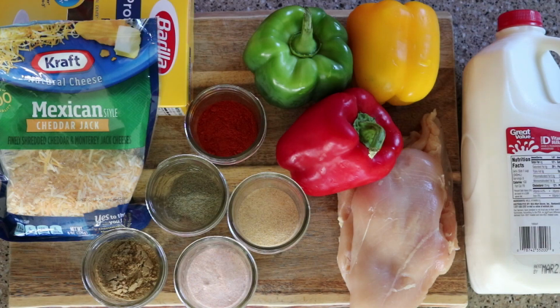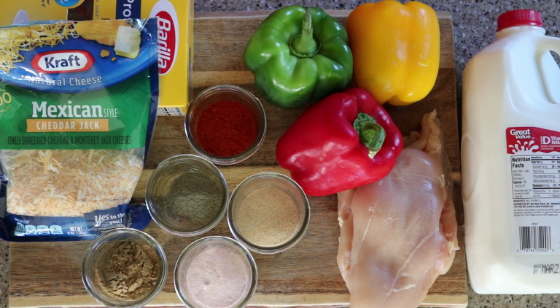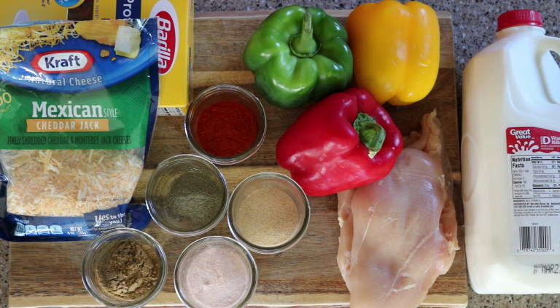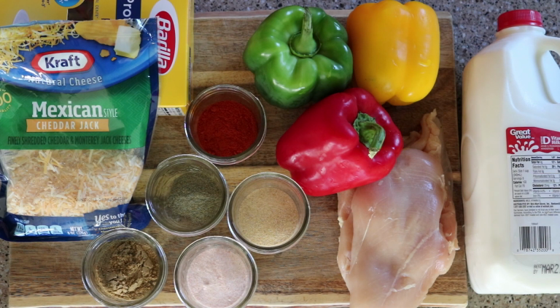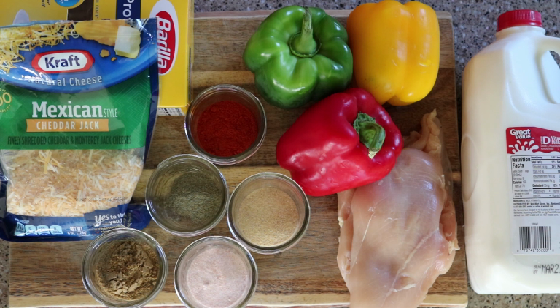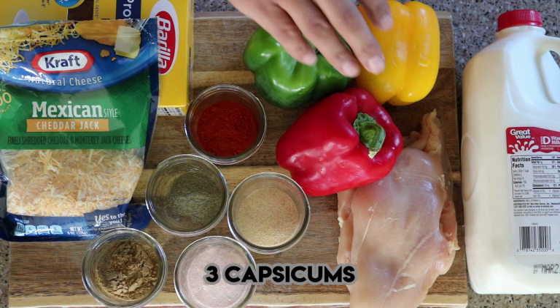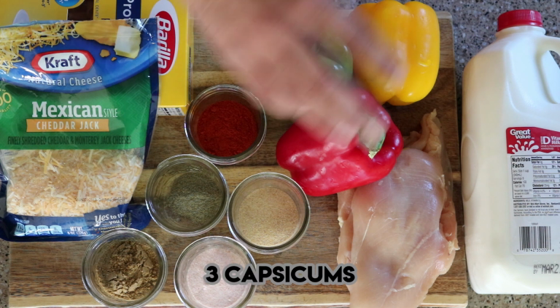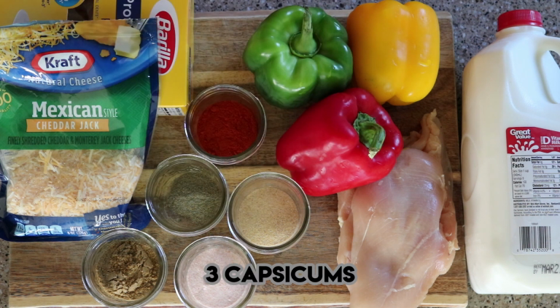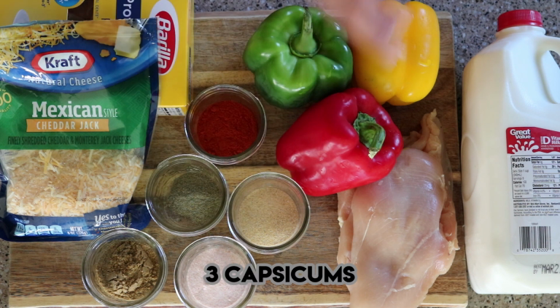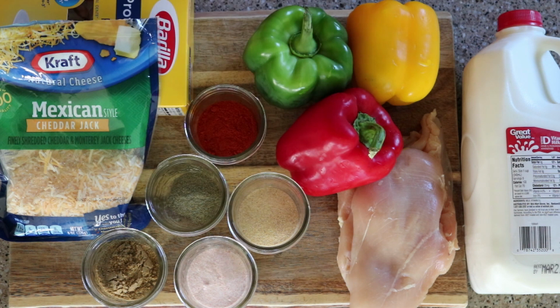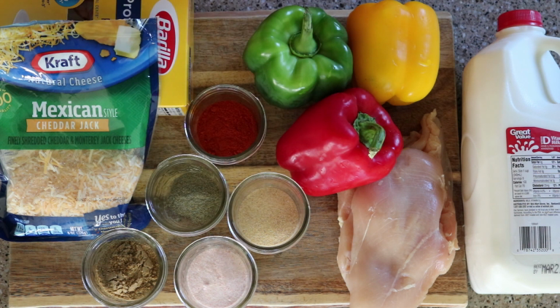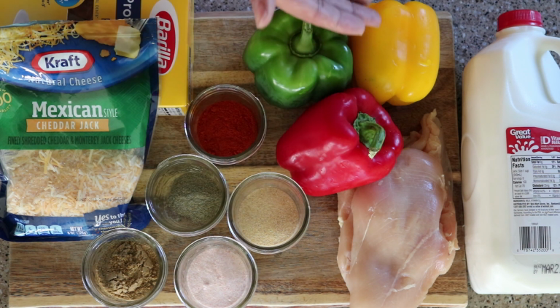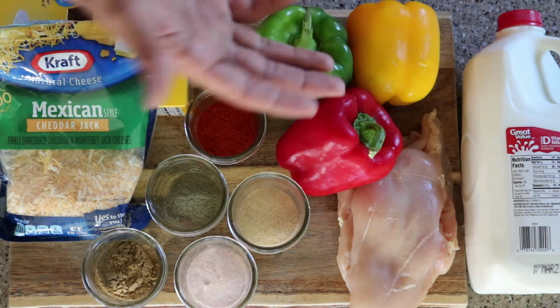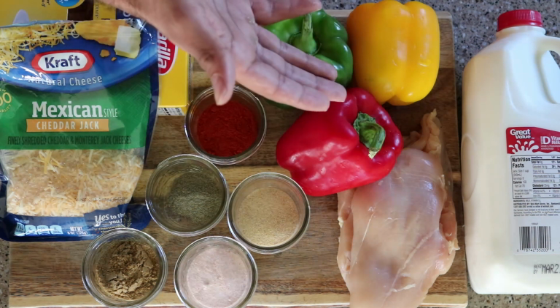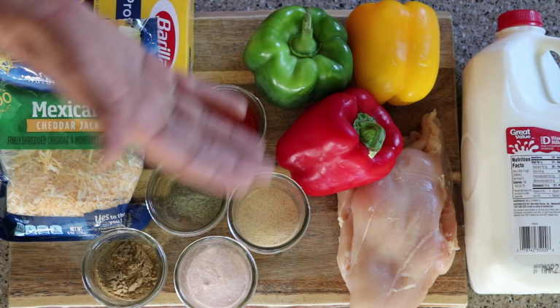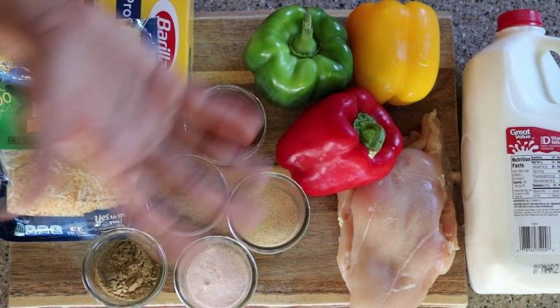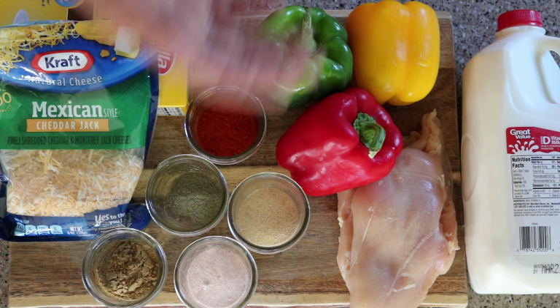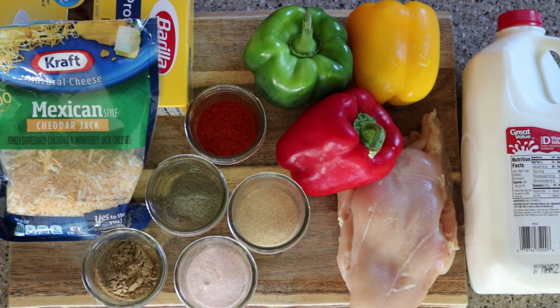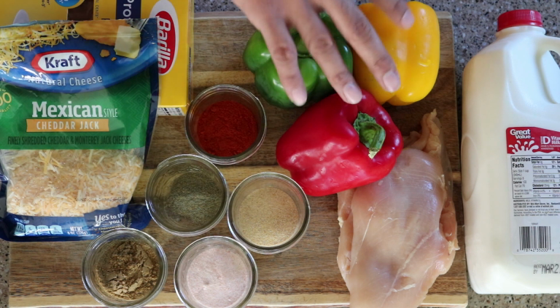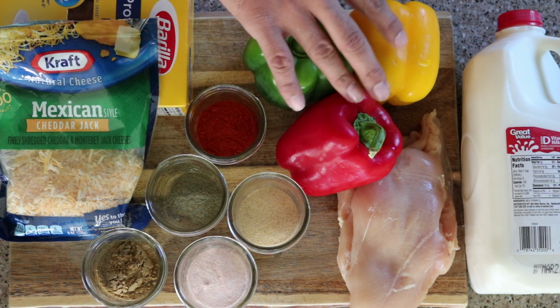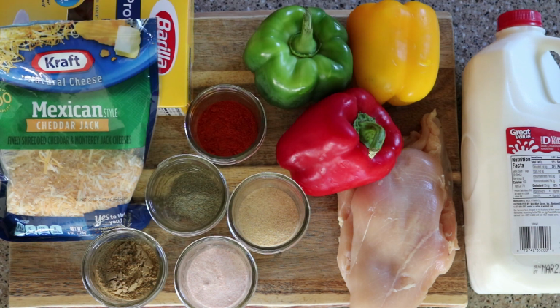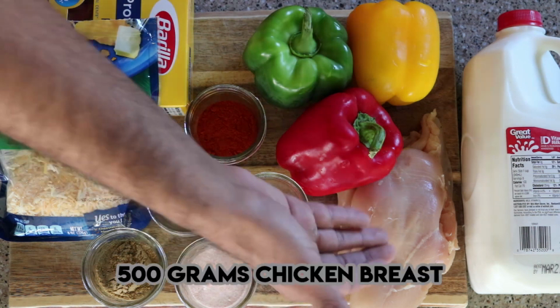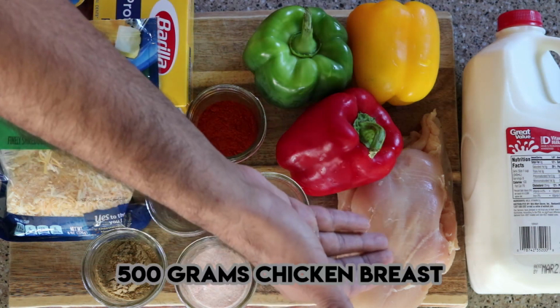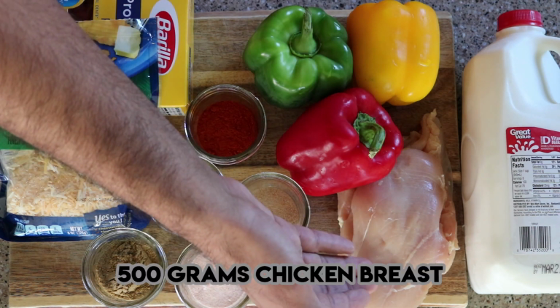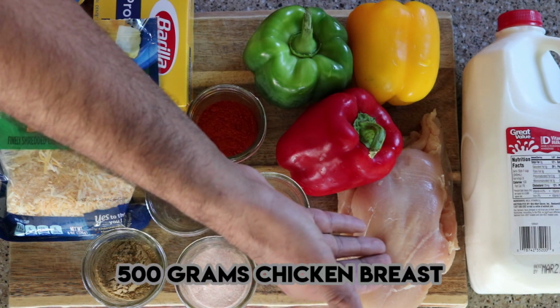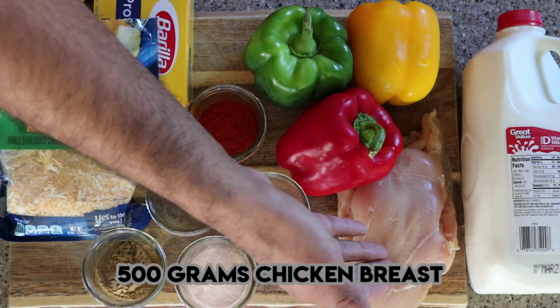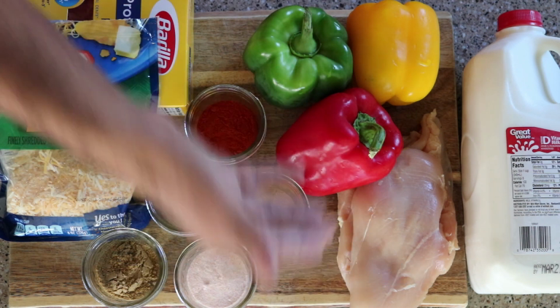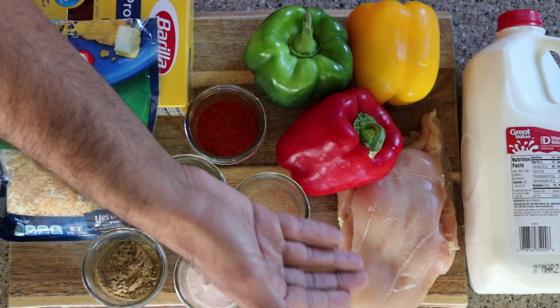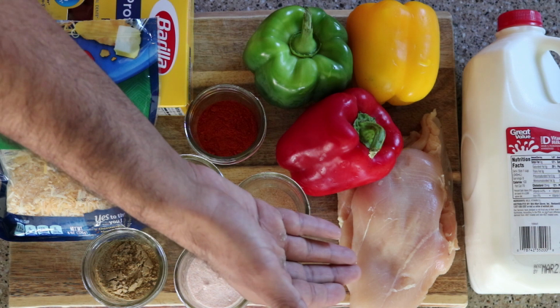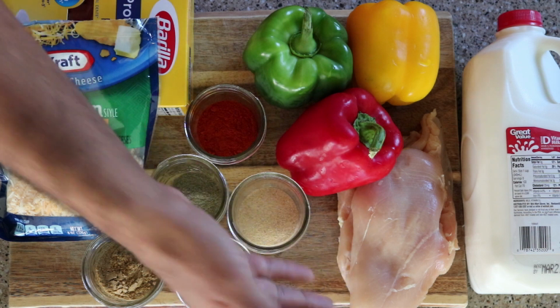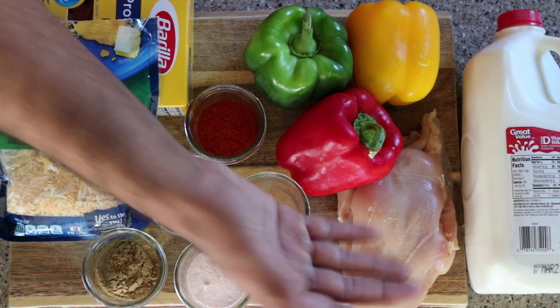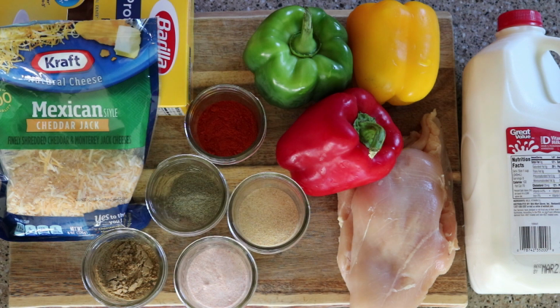The ingredients for Fajita Pasta are 3 capsicums — I've picked up different colors, you can pick up whatever you like. You can use all green because these are really expensive. 500 grams of sliced chicken breast. I've sliced them in half and I'll slice them again later.